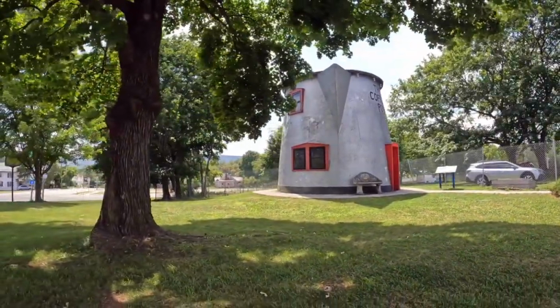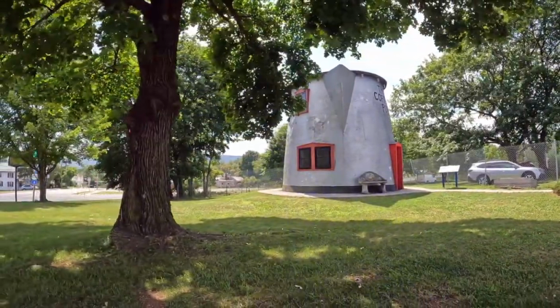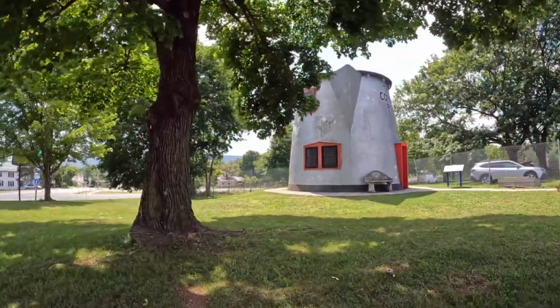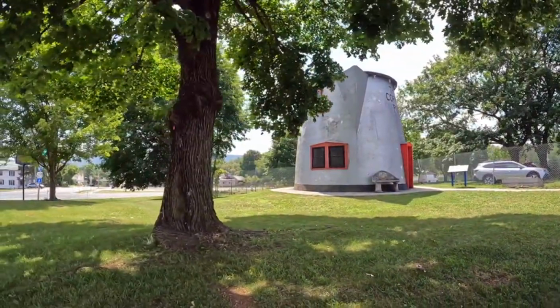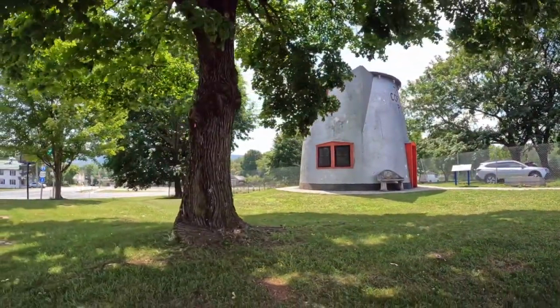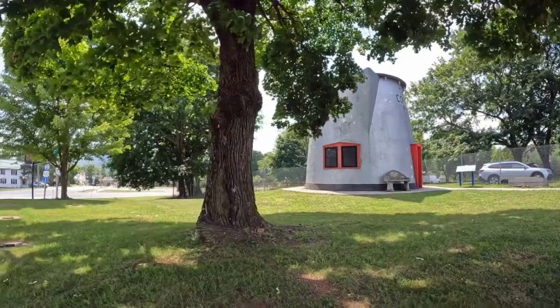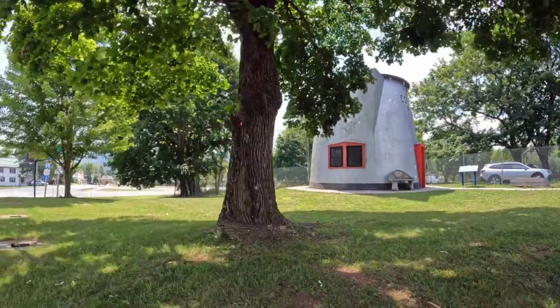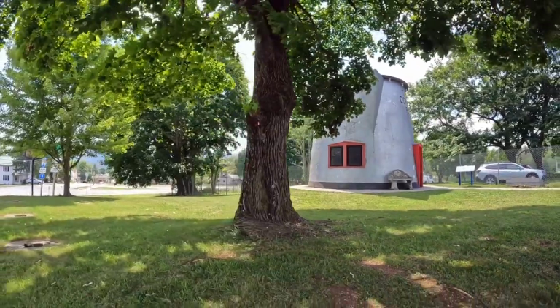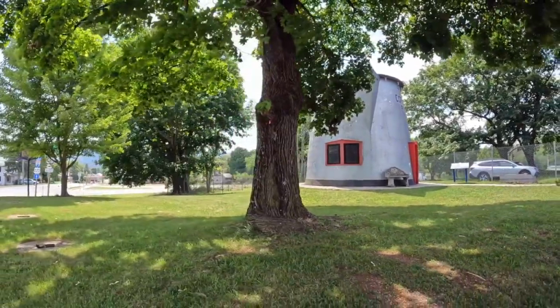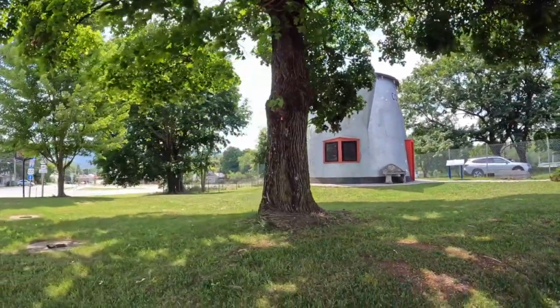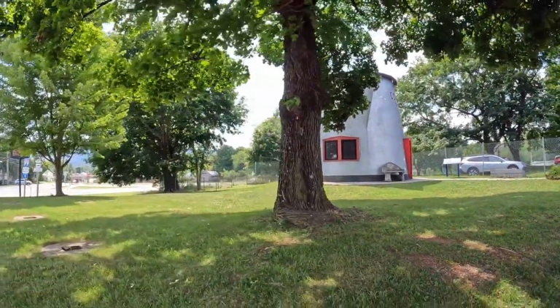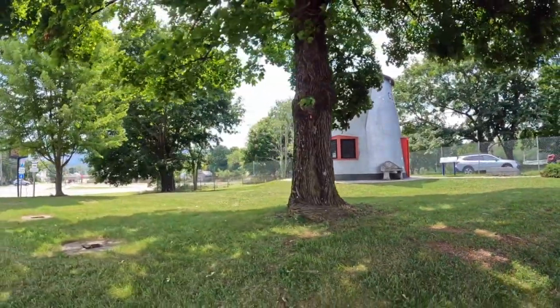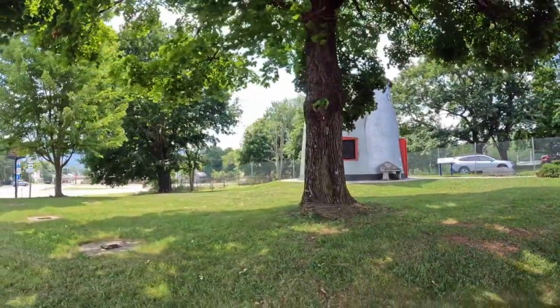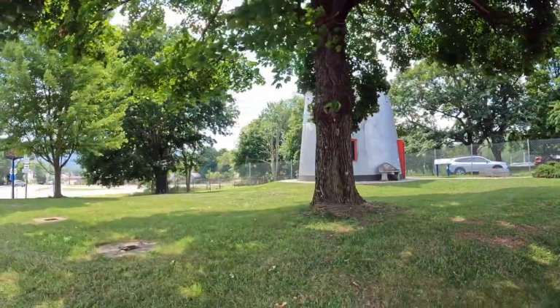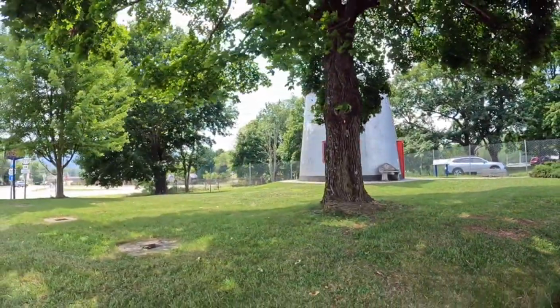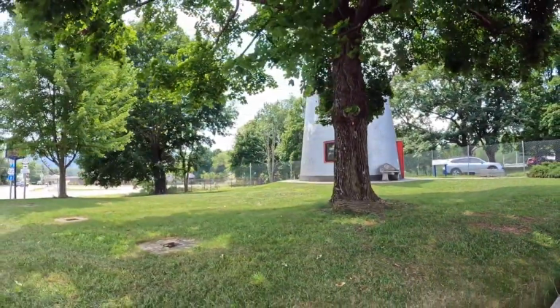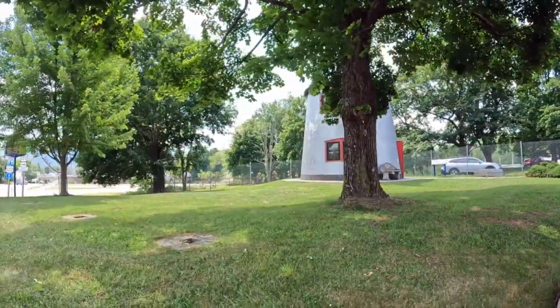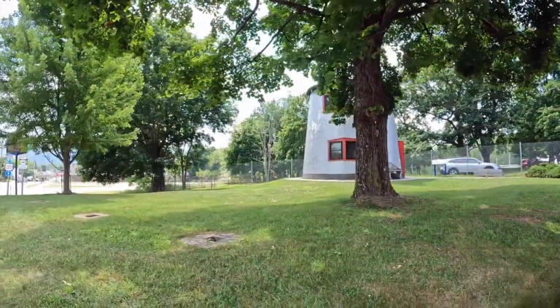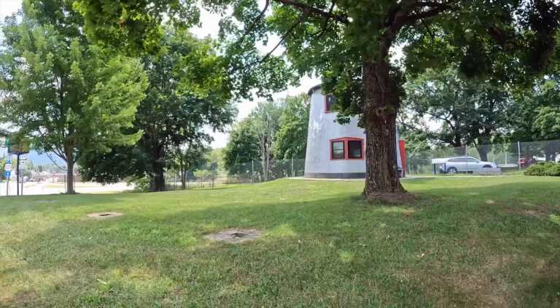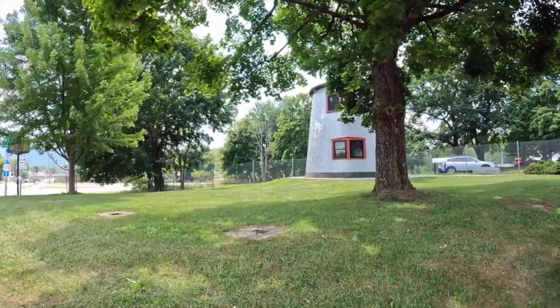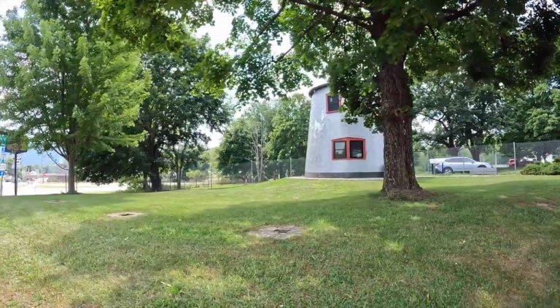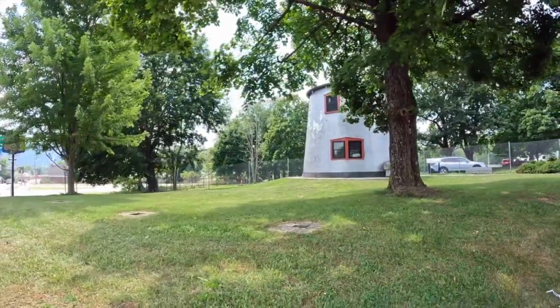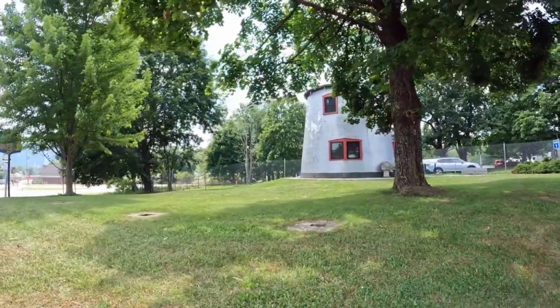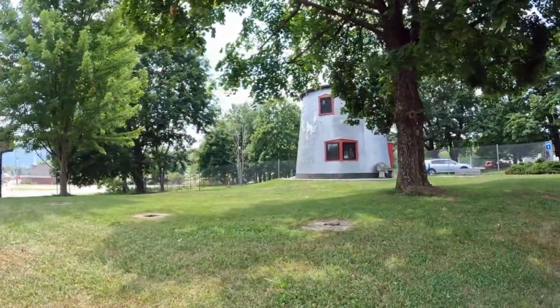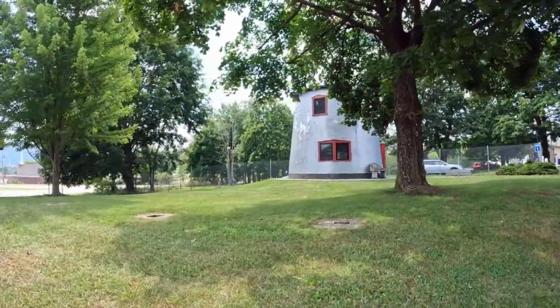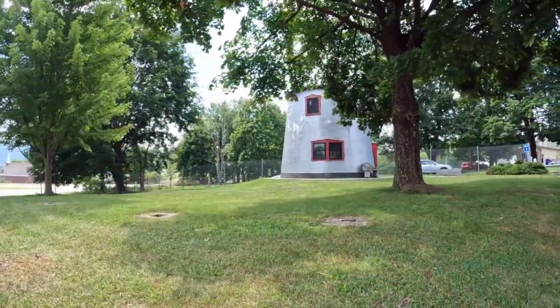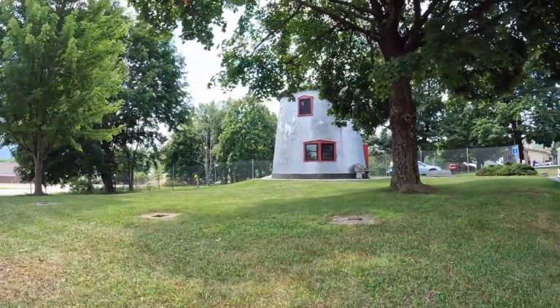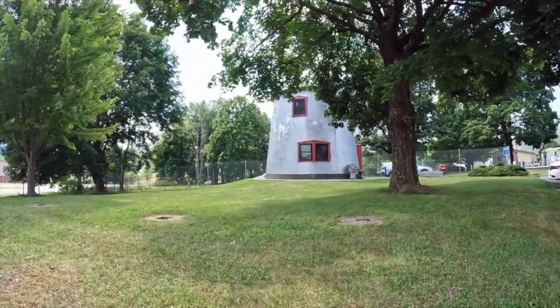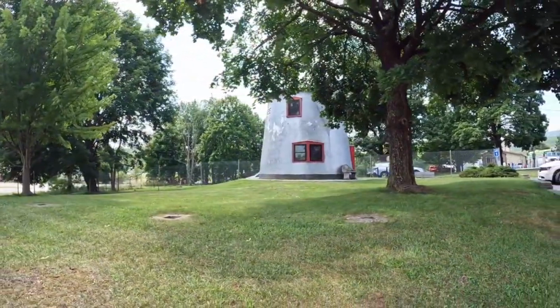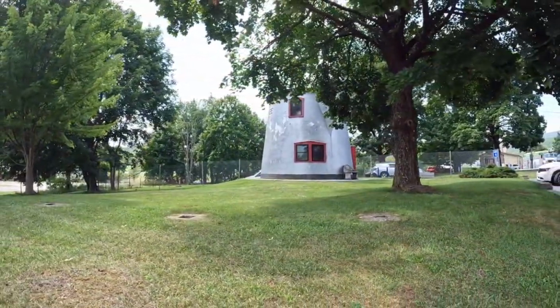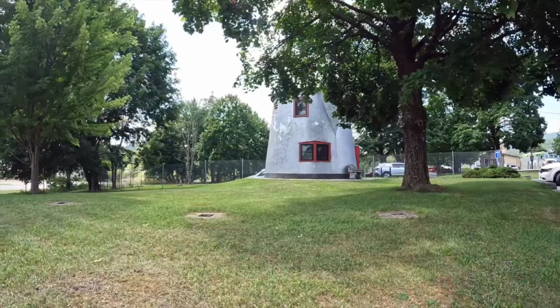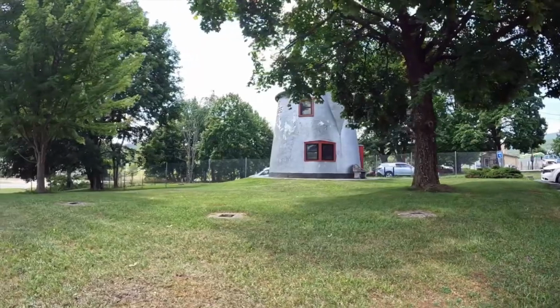In 1937, it was converted into a bar and a hotel was built in the rear. Later, the coffee pot became a regular stop for Greyhound bus passengers since the station was right next door.